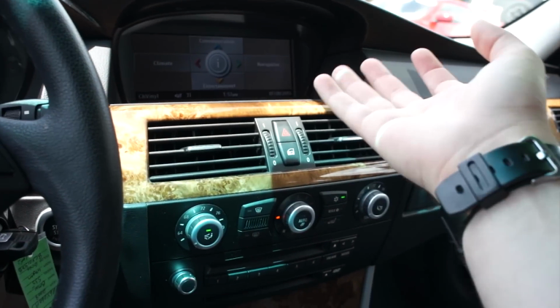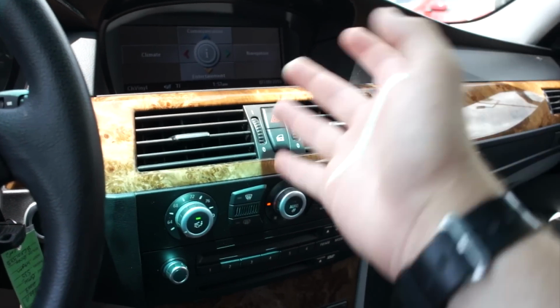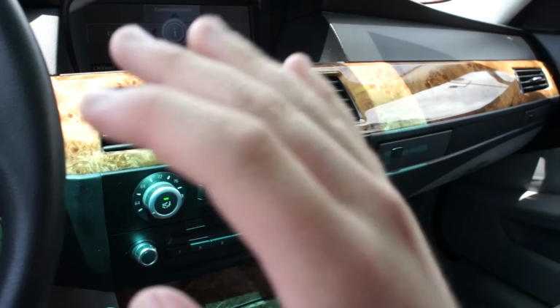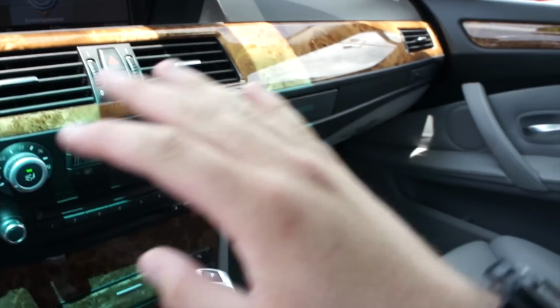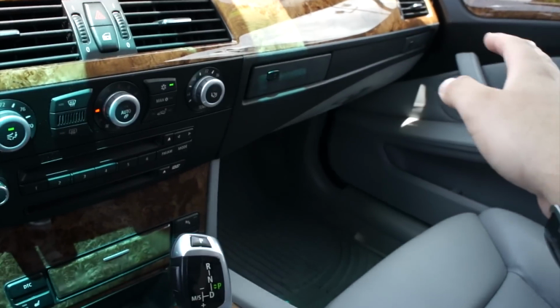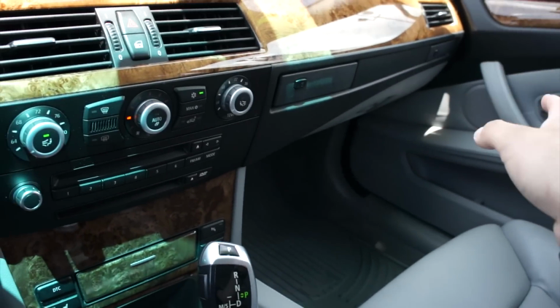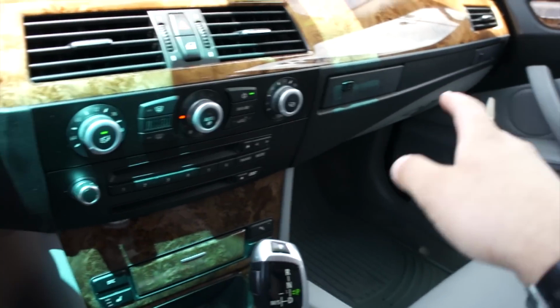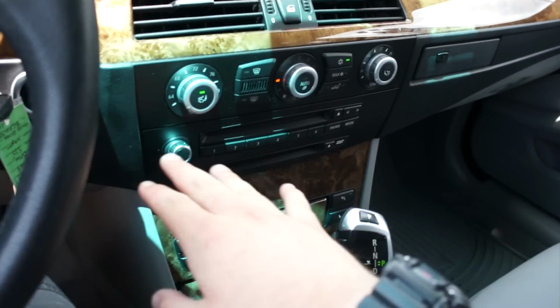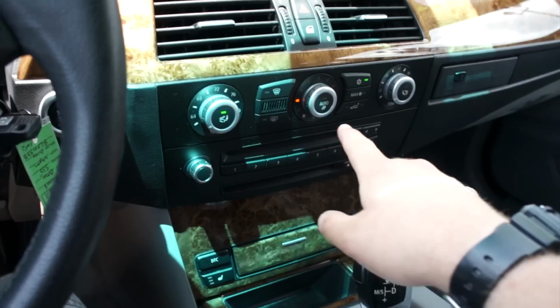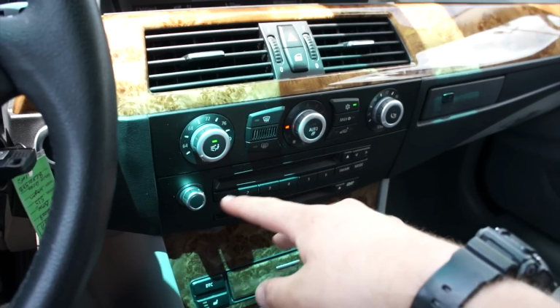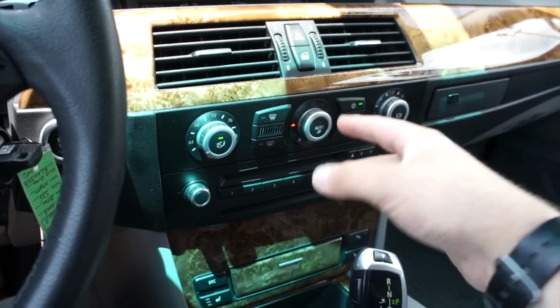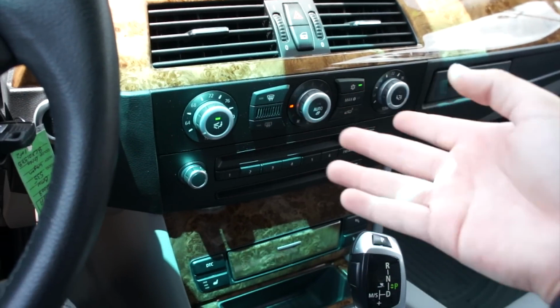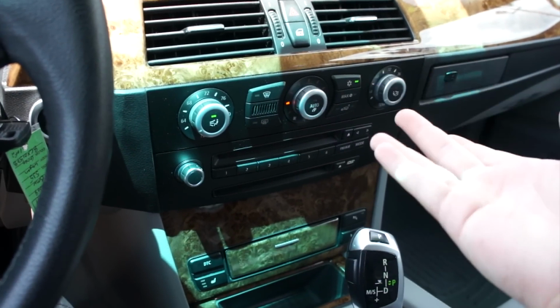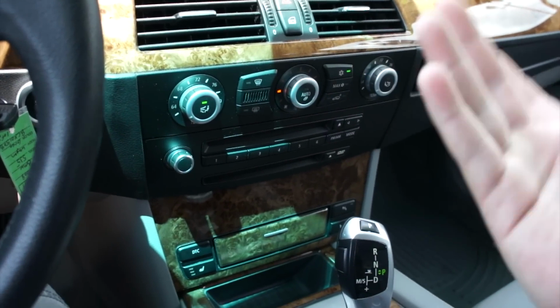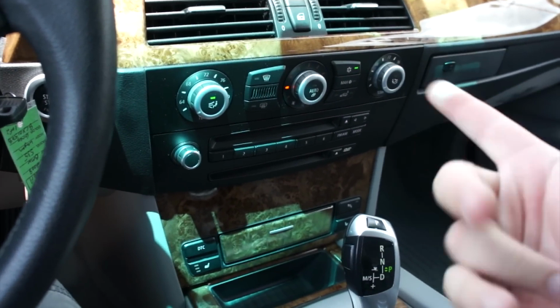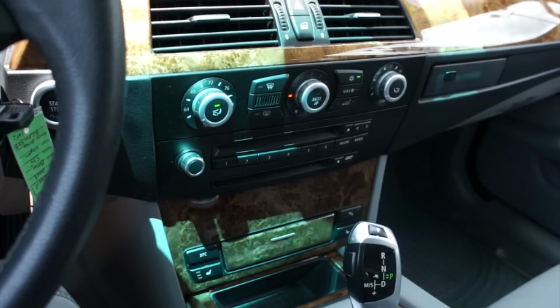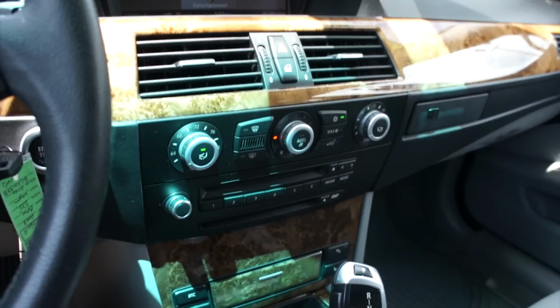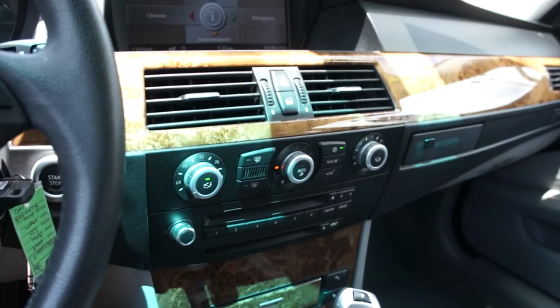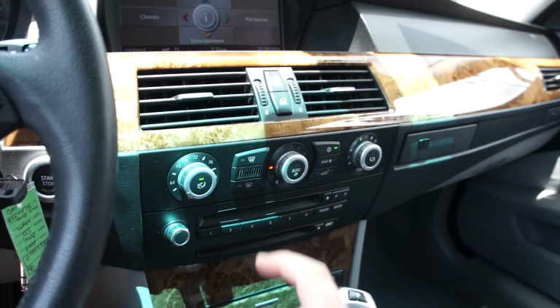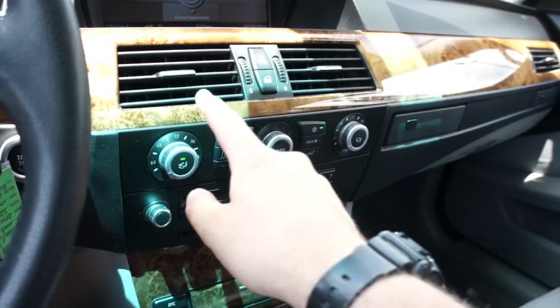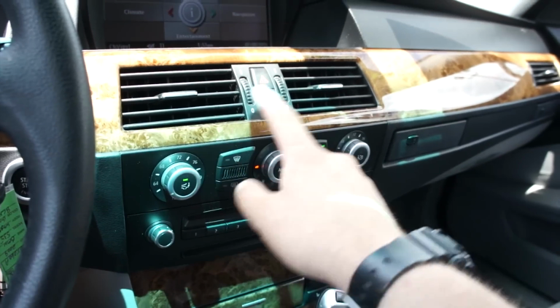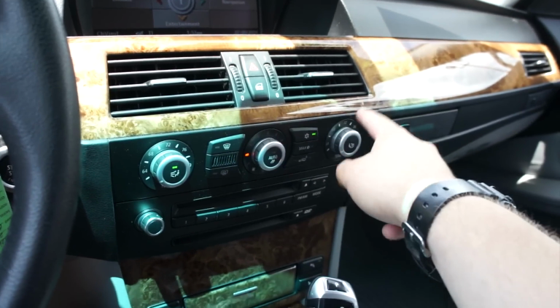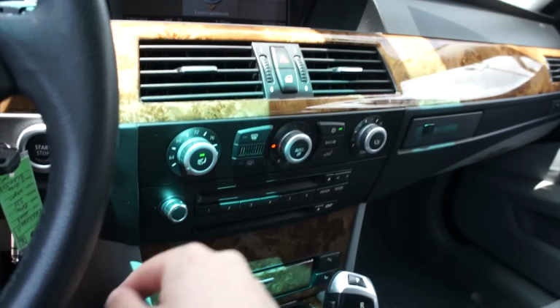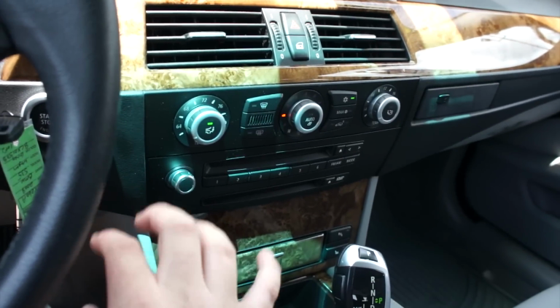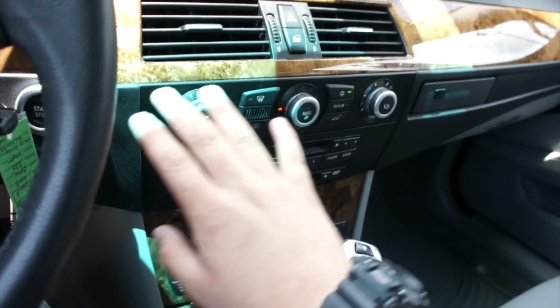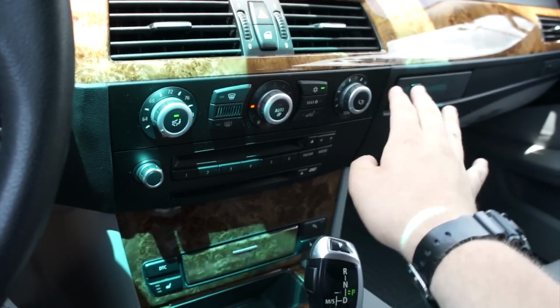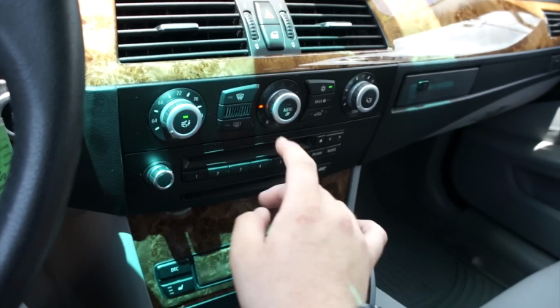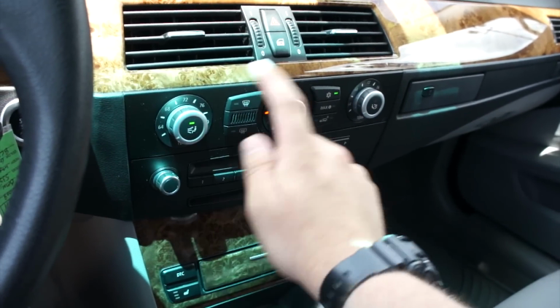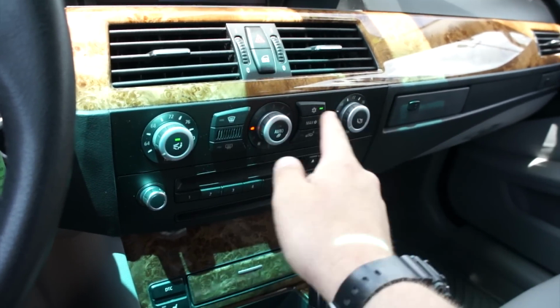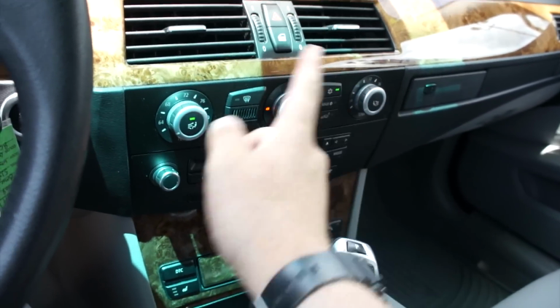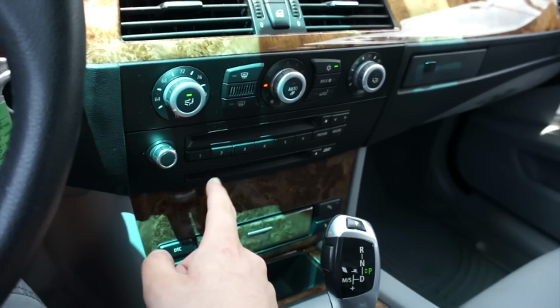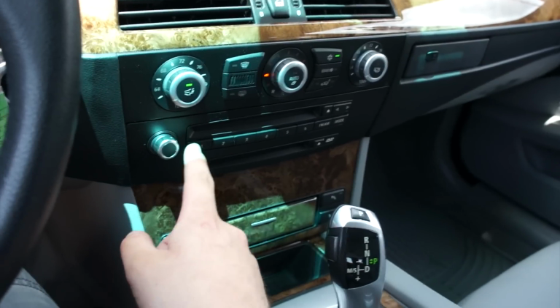This one is equipped with navigation. You also do have an excellent stereo in here — AM, FM, CD, auxiliary in, USB, as well as satellite radio. Down here is dual zone automatic climate control, nice and simple to use. Everything is in the center.